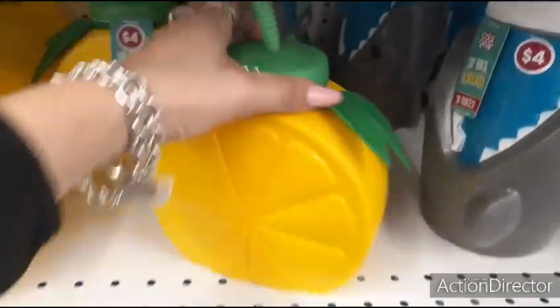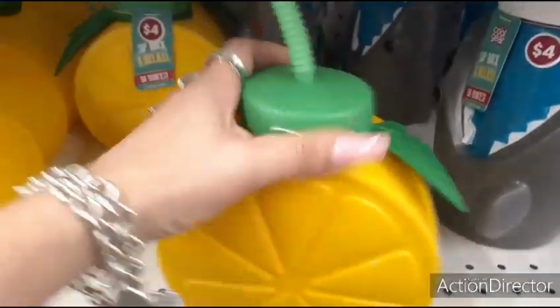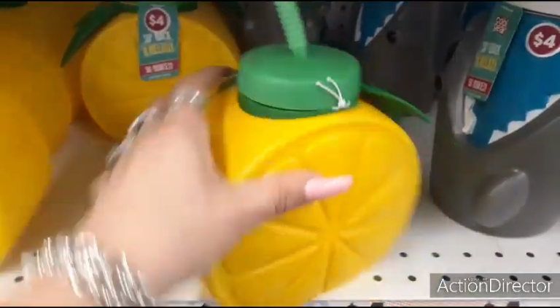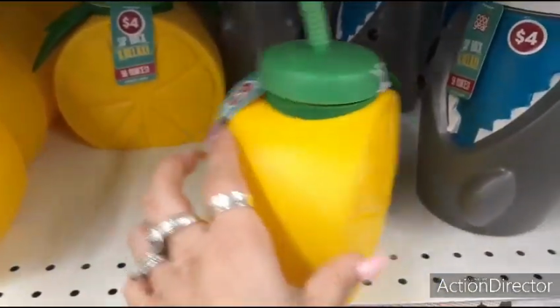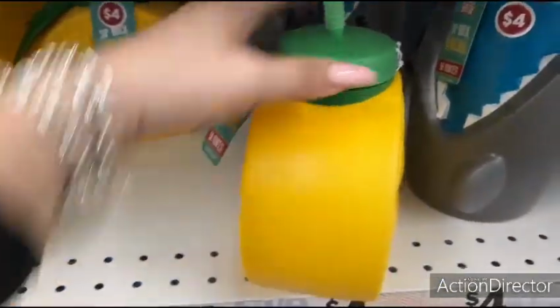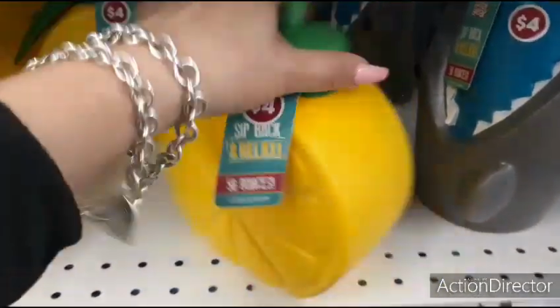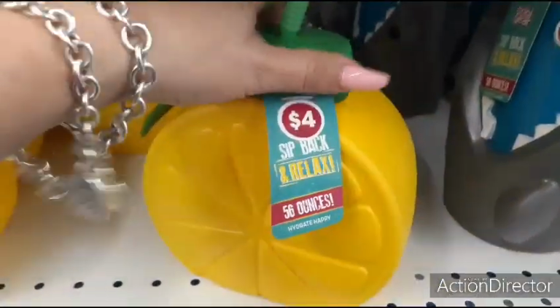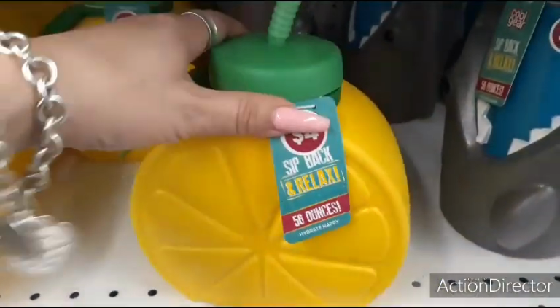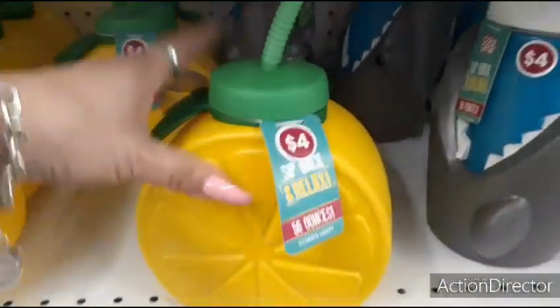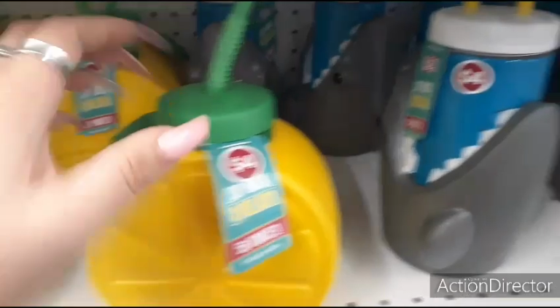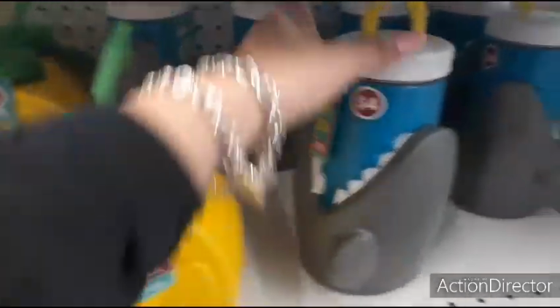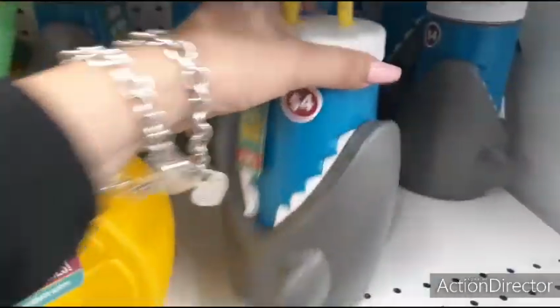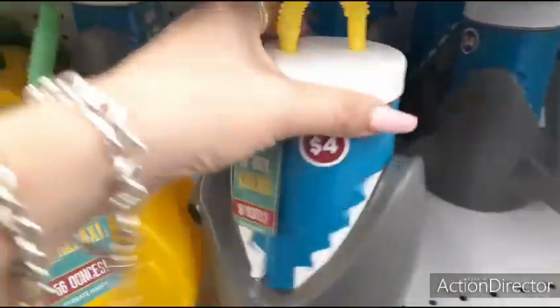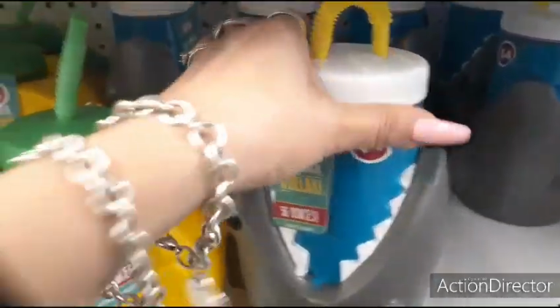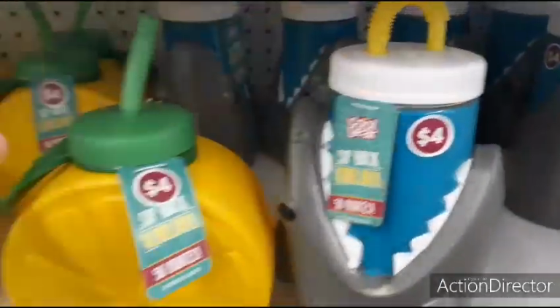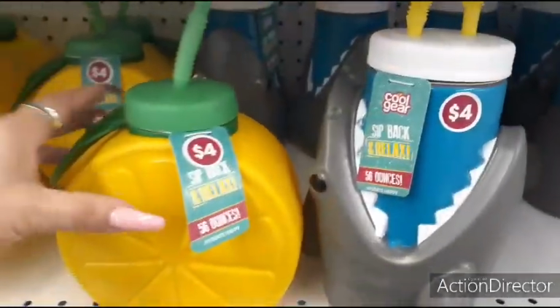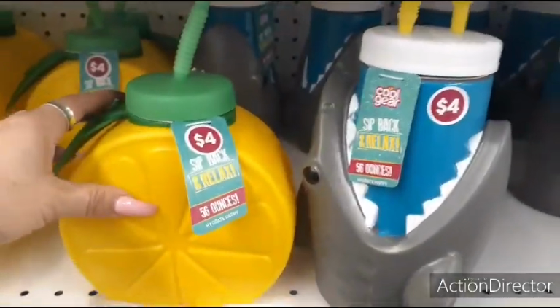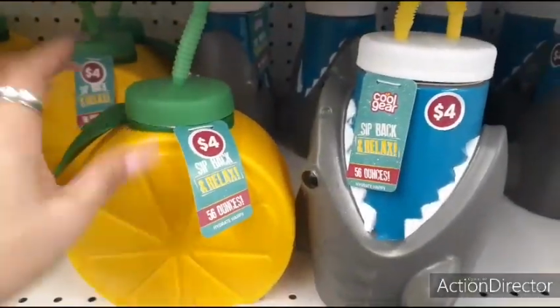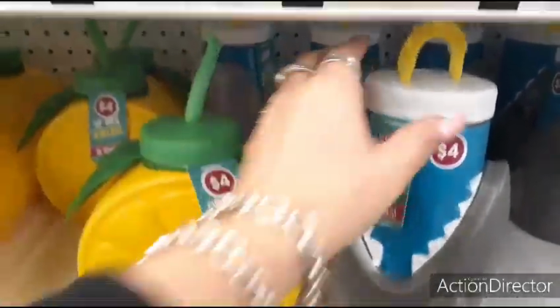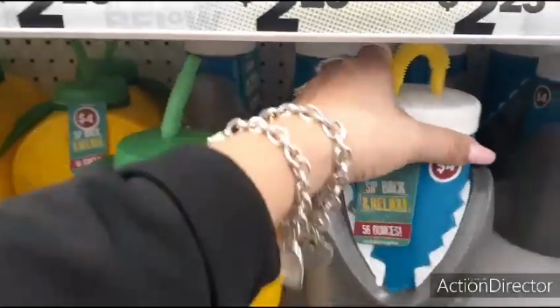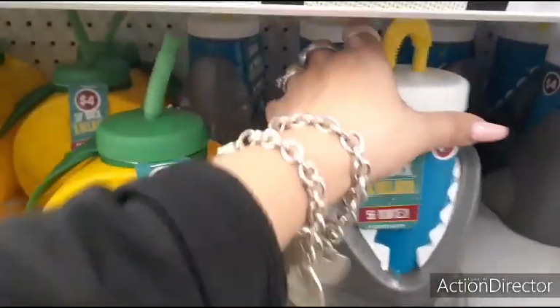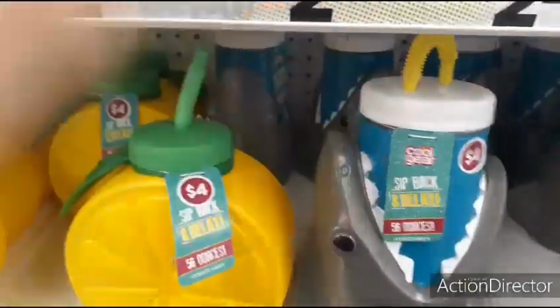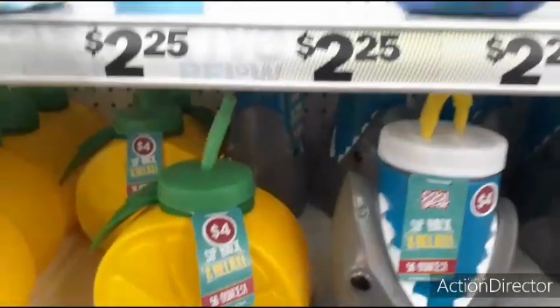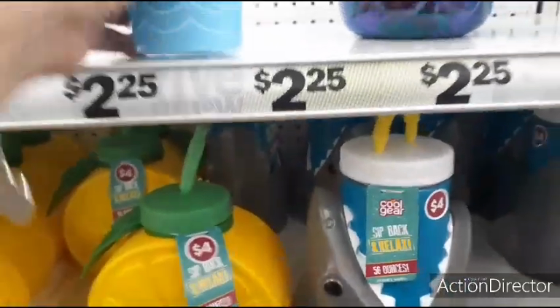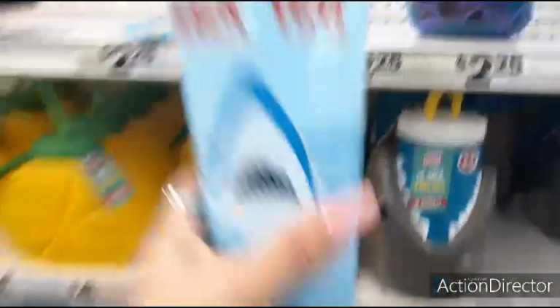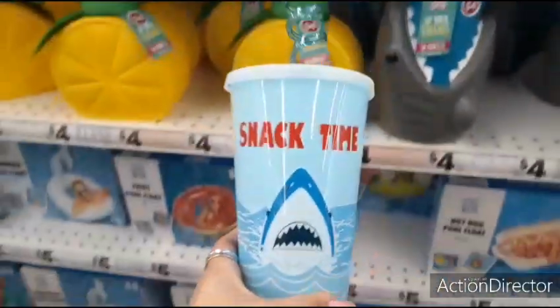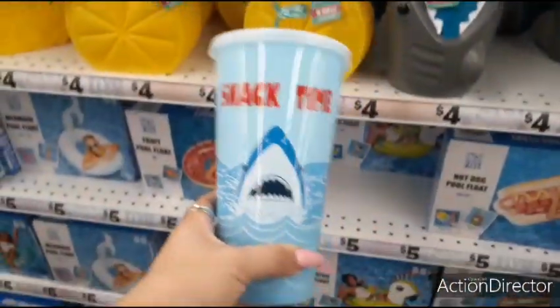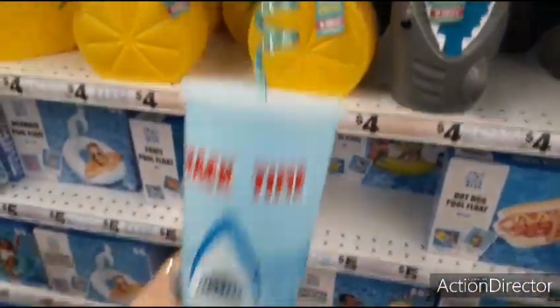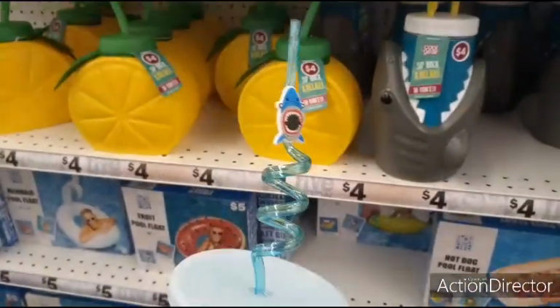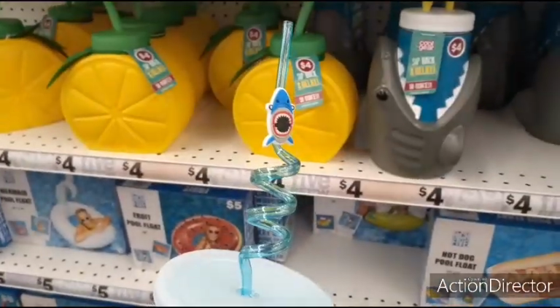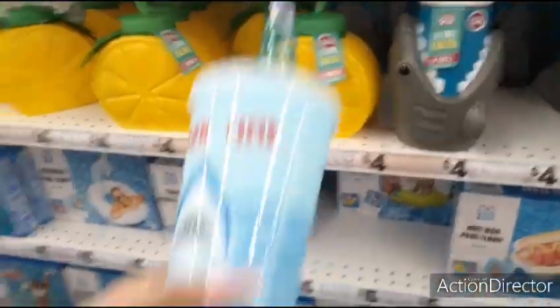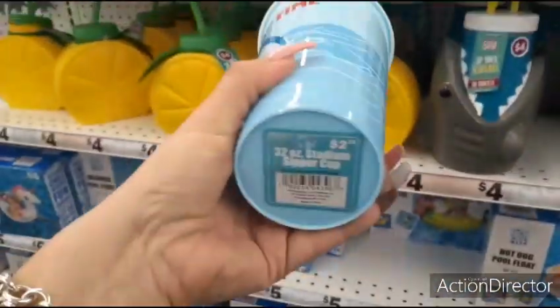And then this one is four dollars, and the shark one is four dollars too. Those are adorable — how fun for snack time! The shark crazy straw is so cute.